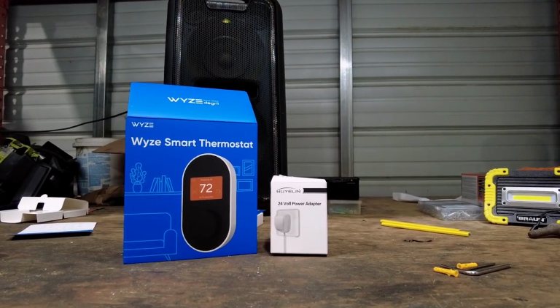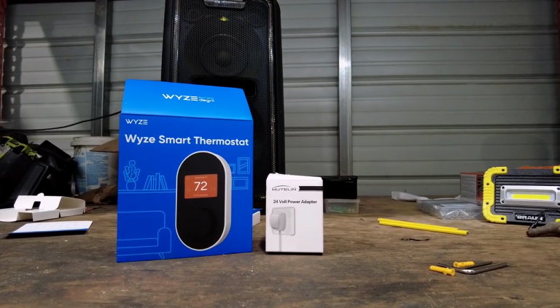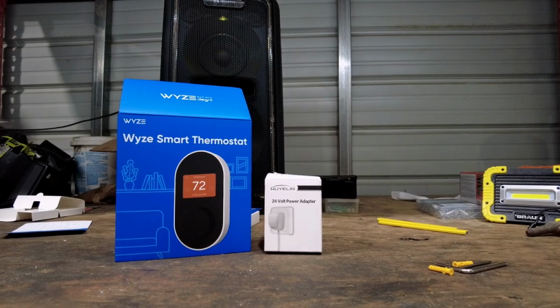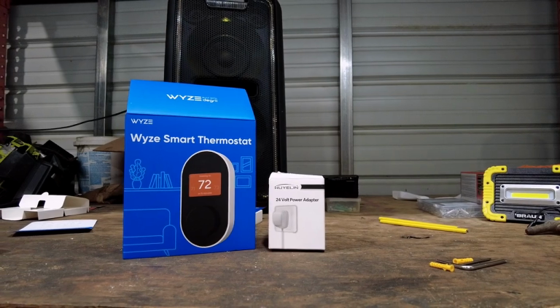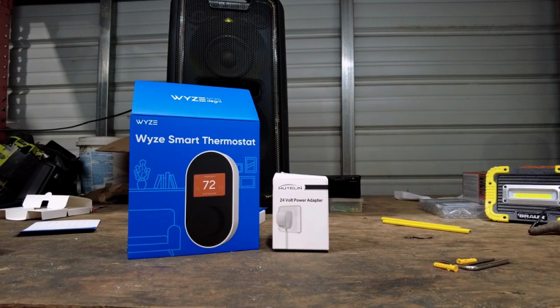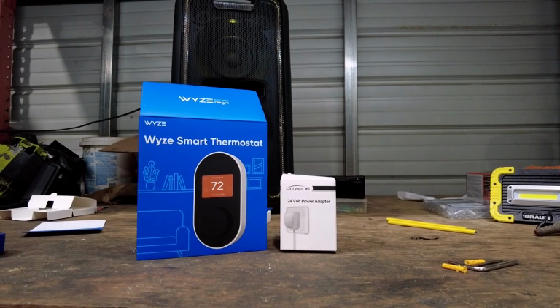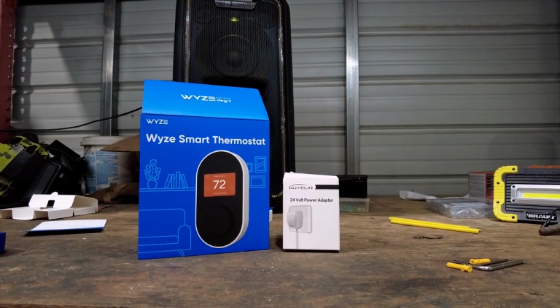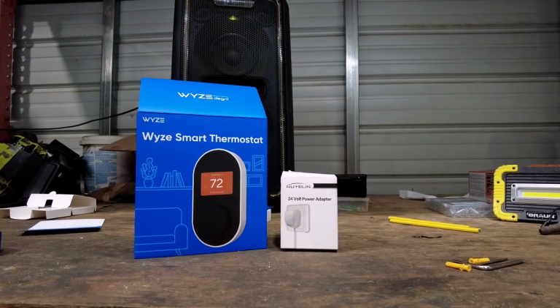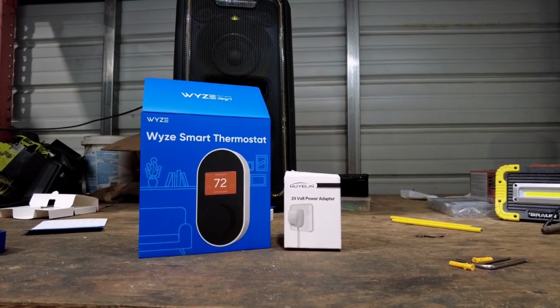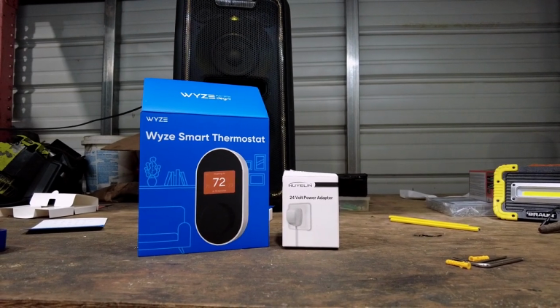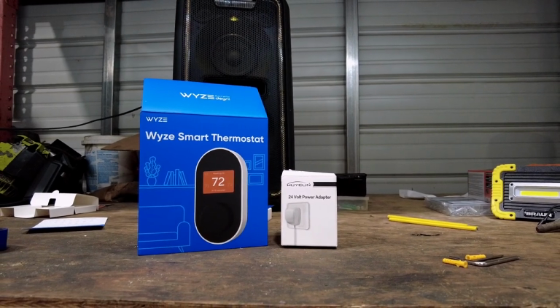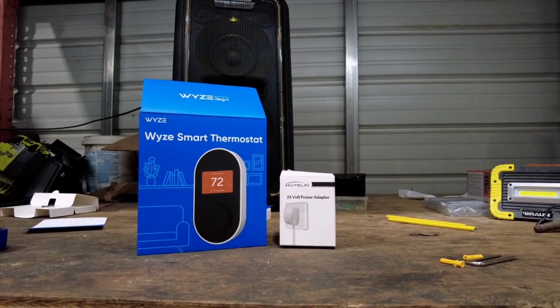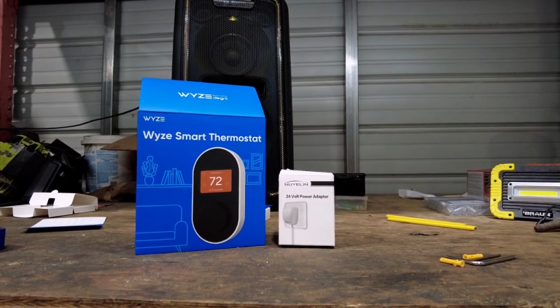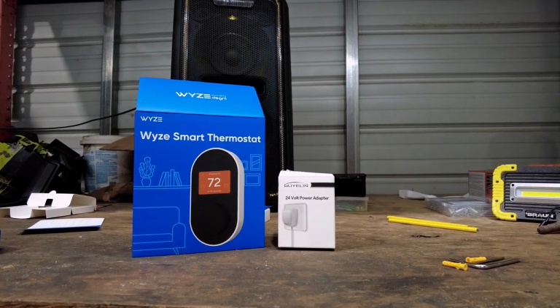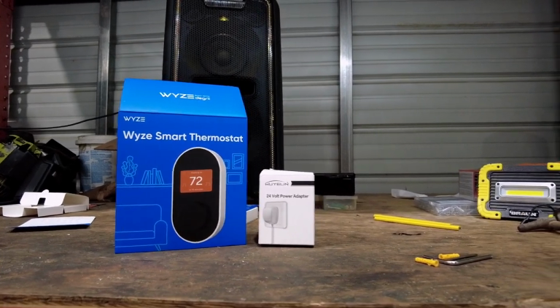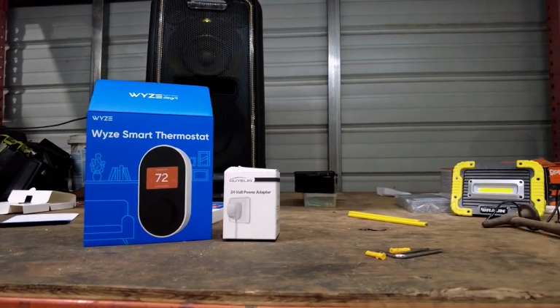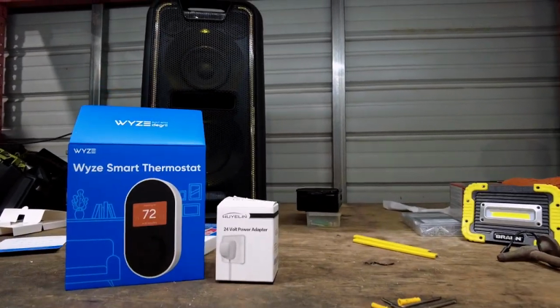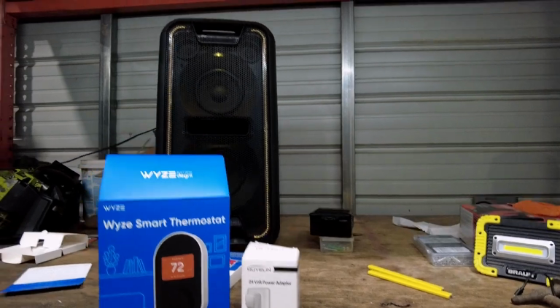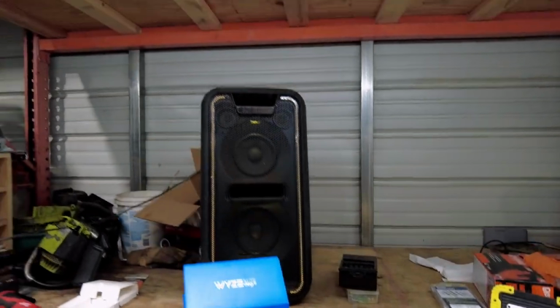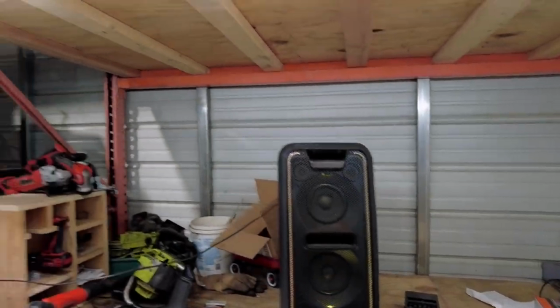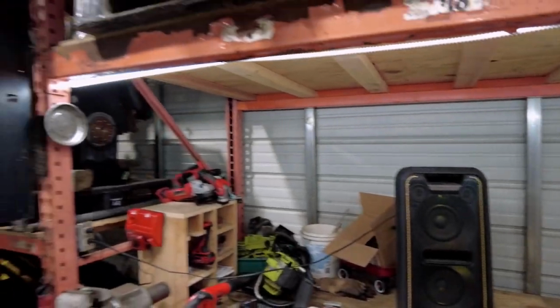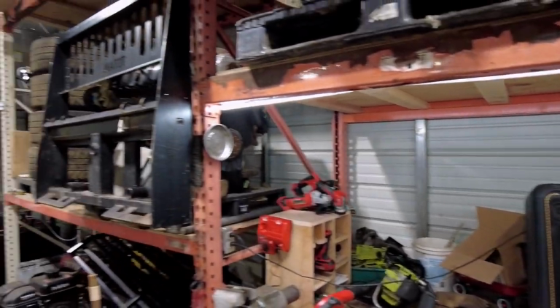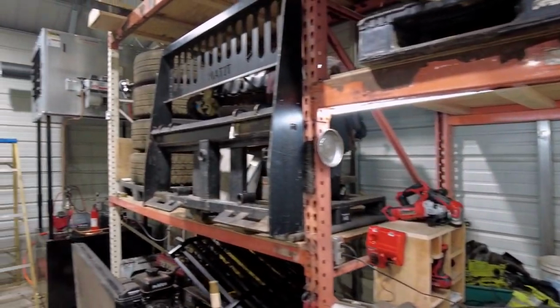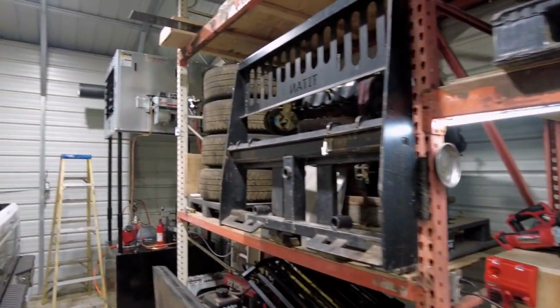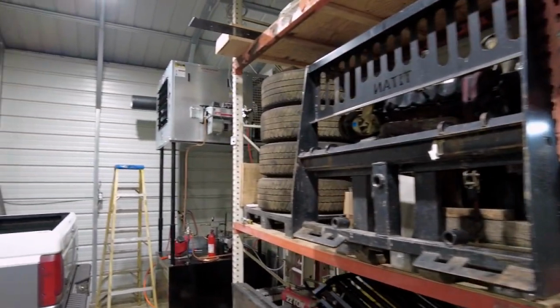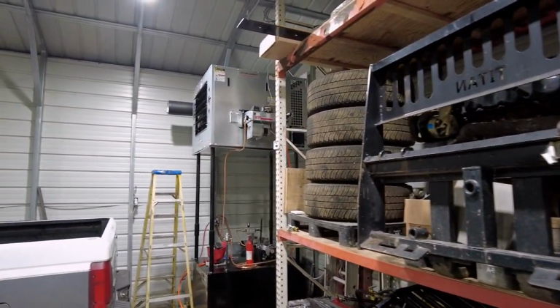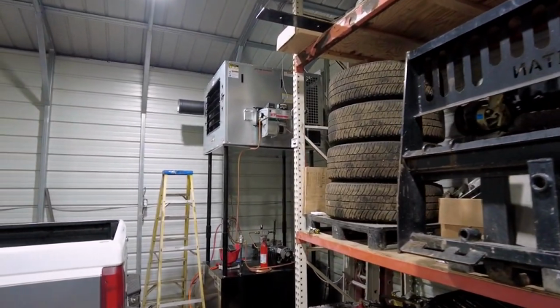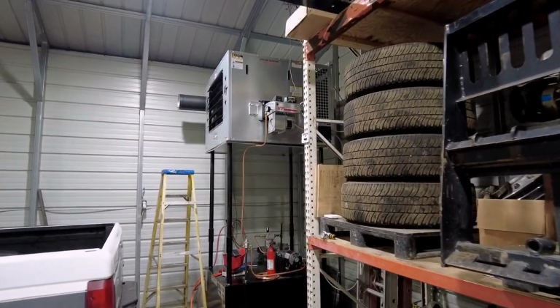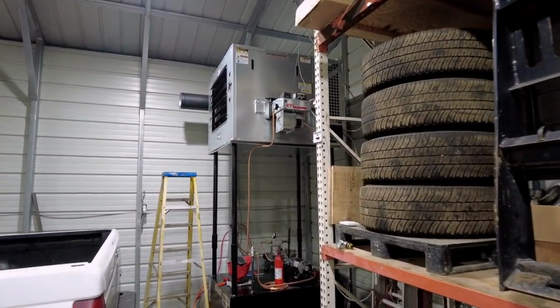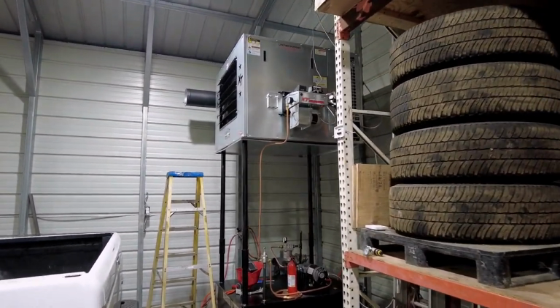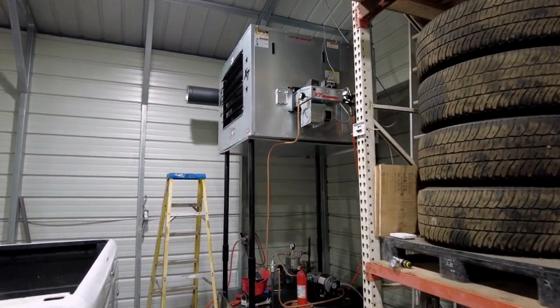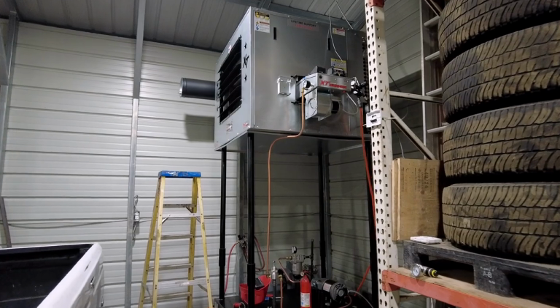Wi-Fi thermostats require a C wire, or a constant power wire, and unfortunately the Lanair waste oil heaters don't have a C wire. They've only got a T1 and T2 thermostat connection.